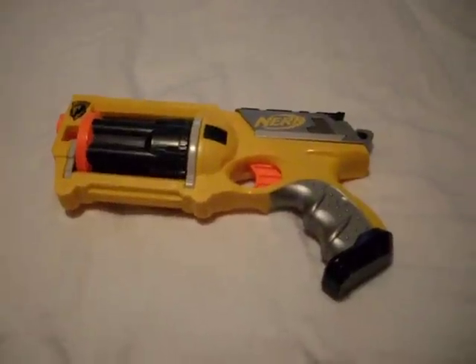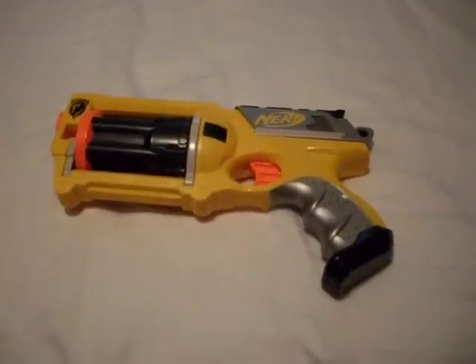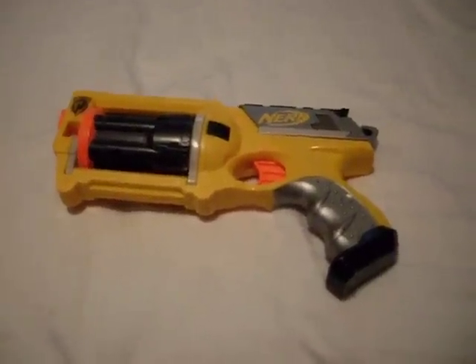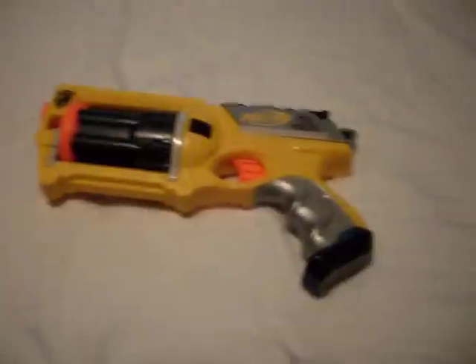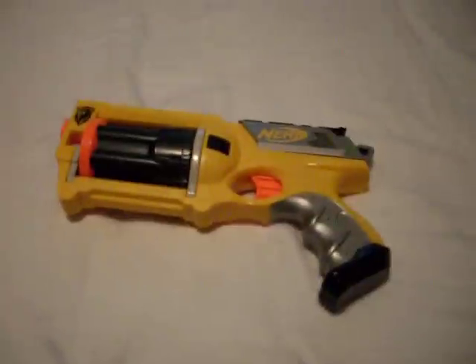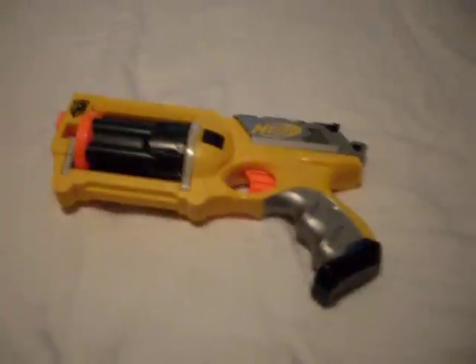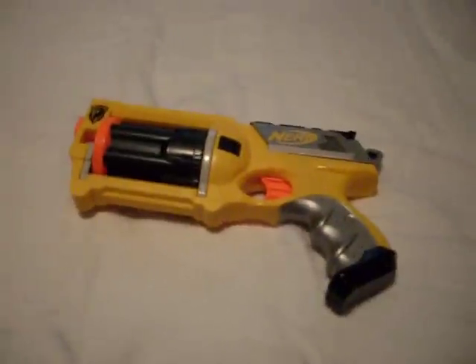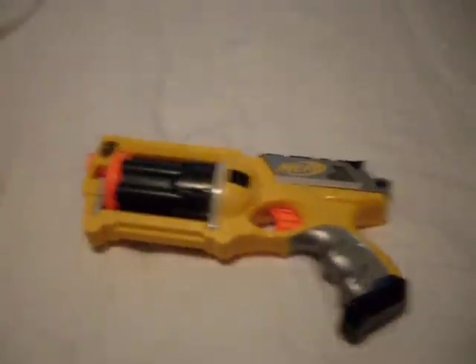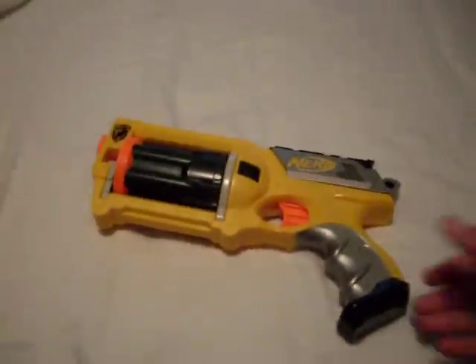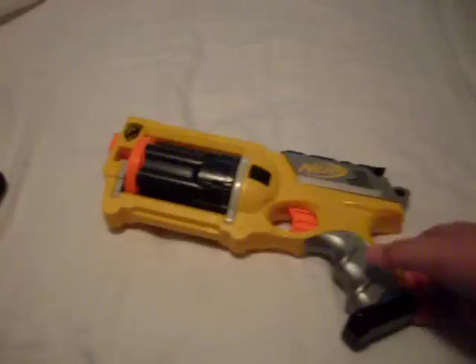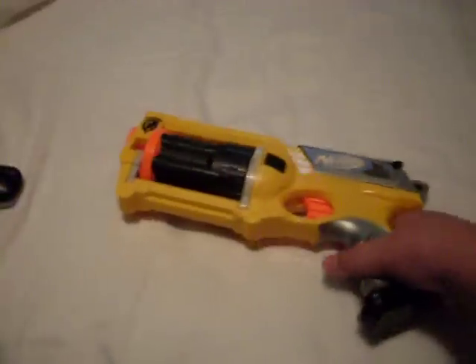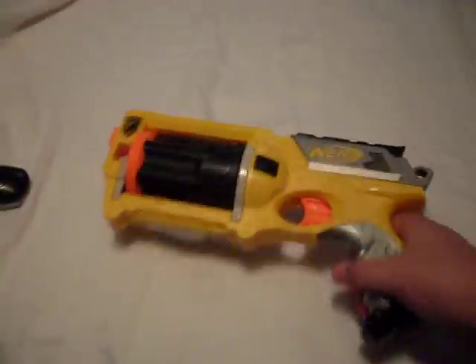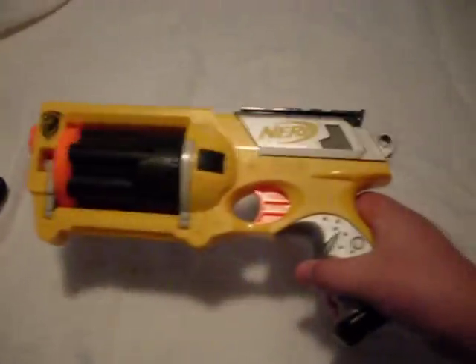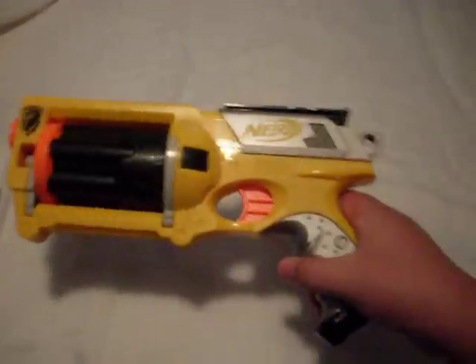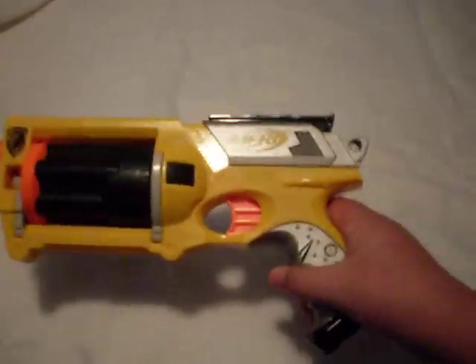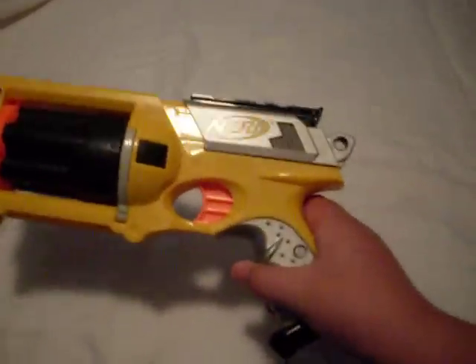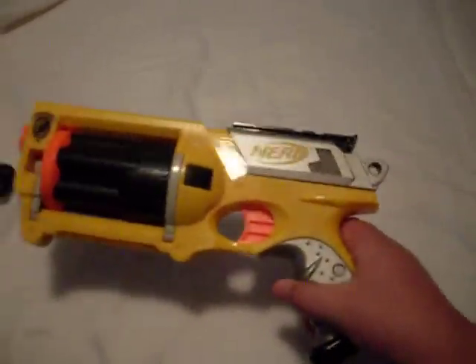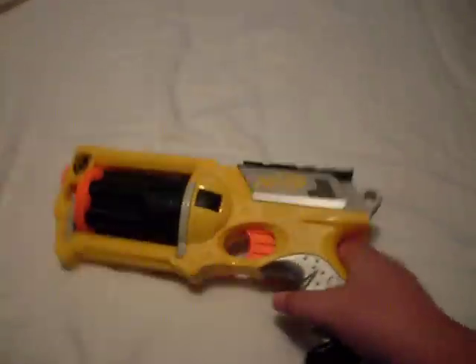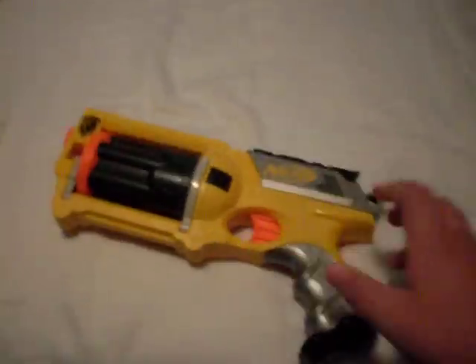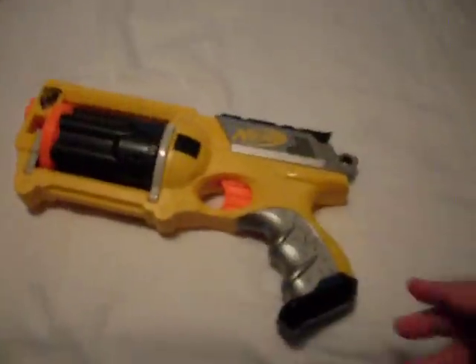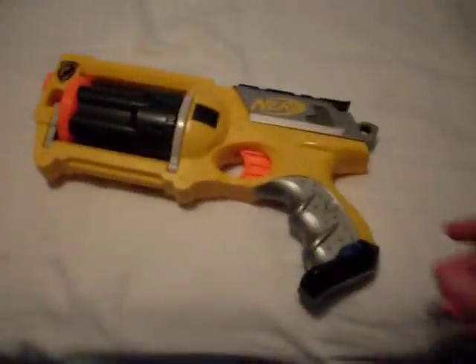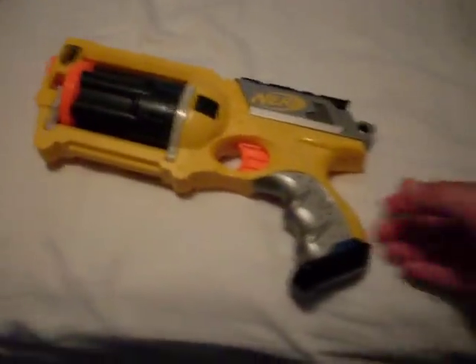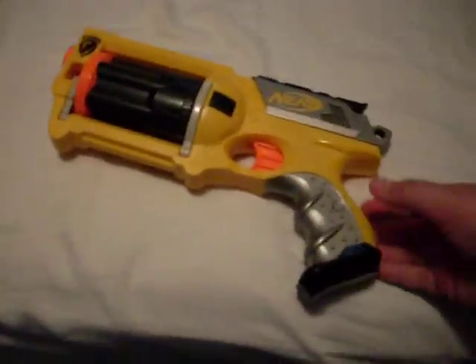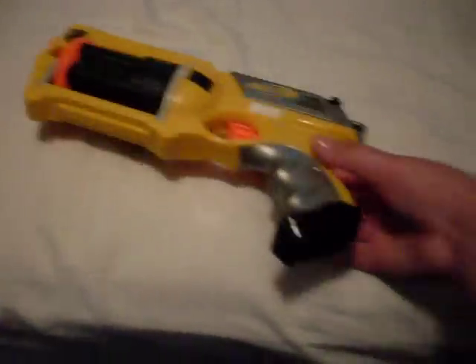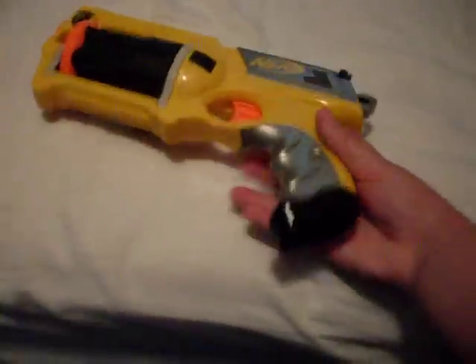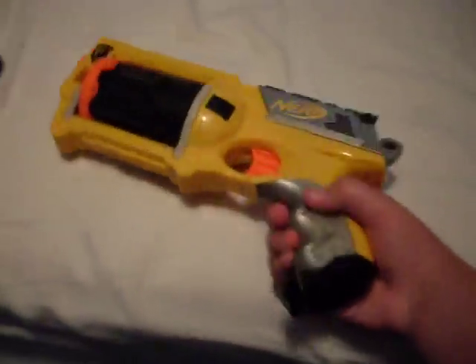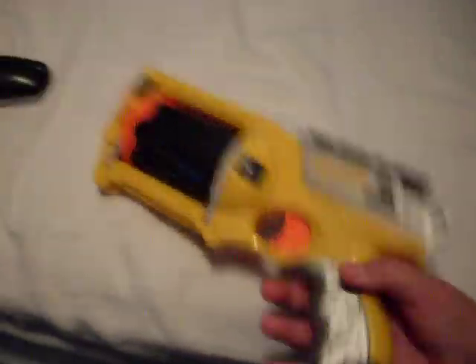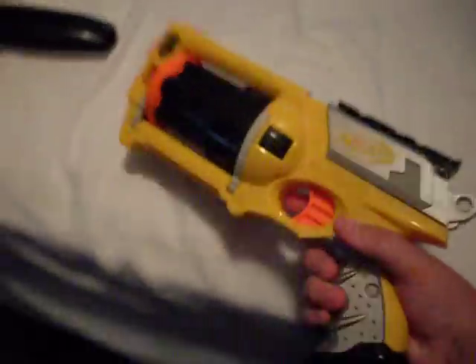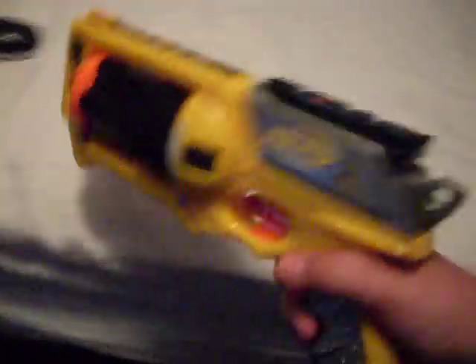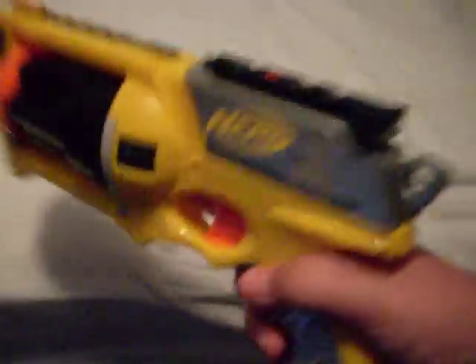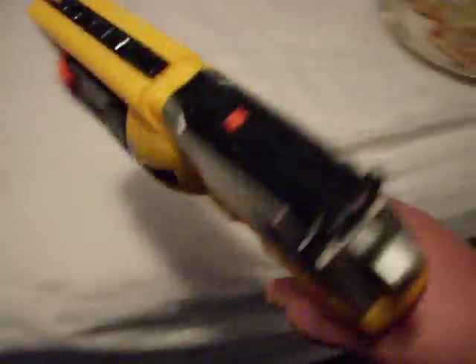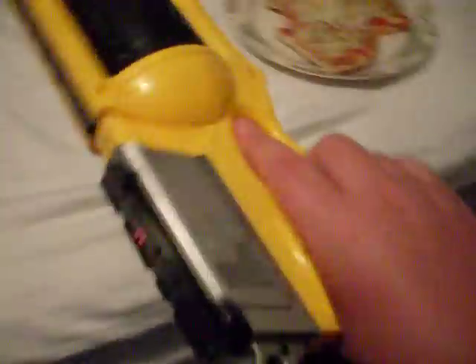Hello everybody, this is a review of the Nerf N-Strike Maverick gun. Yes, I know, it's a little typical.